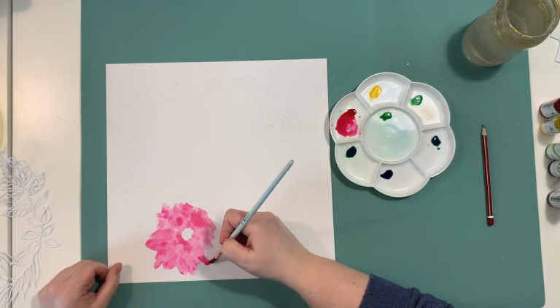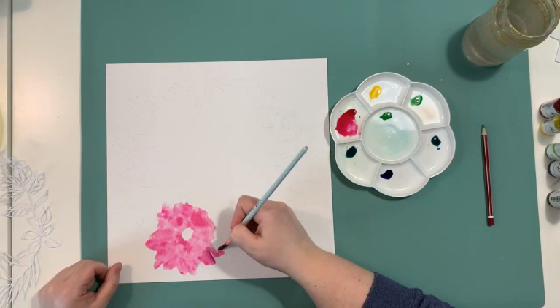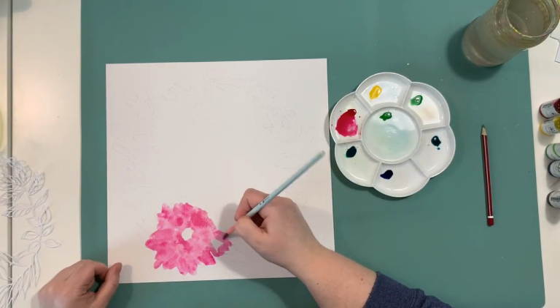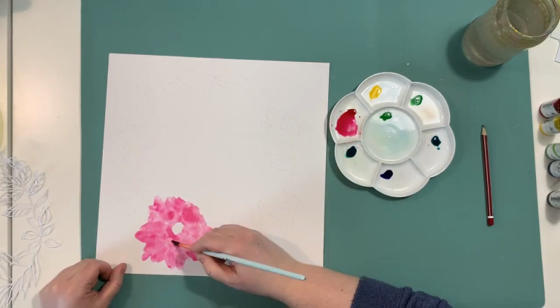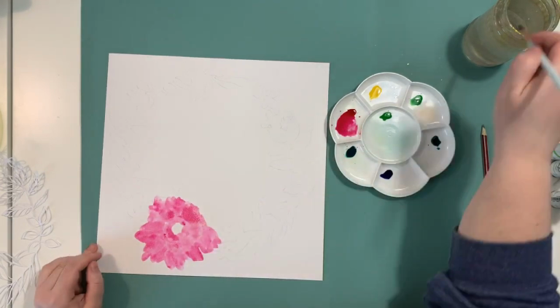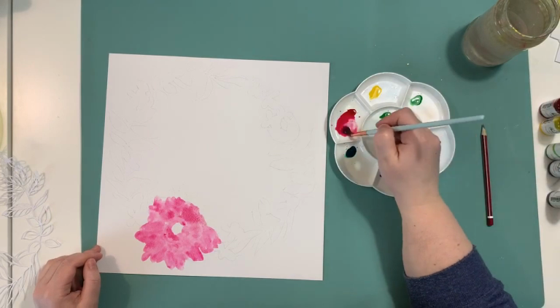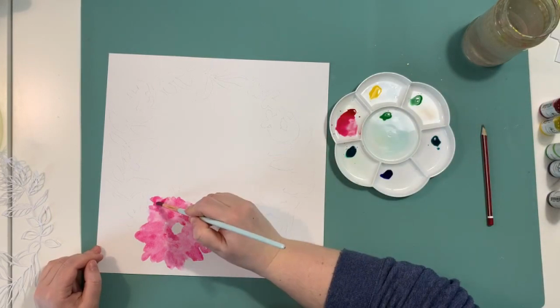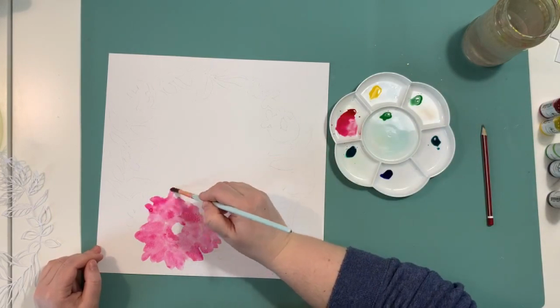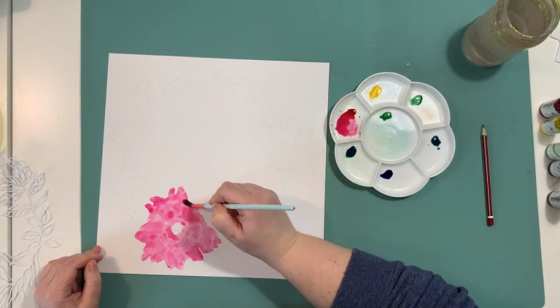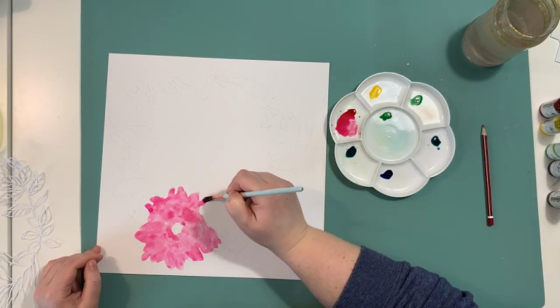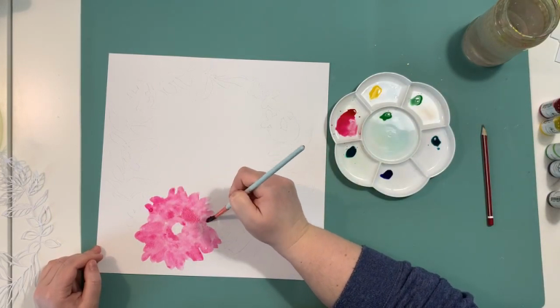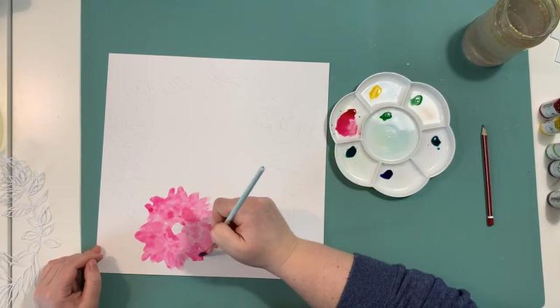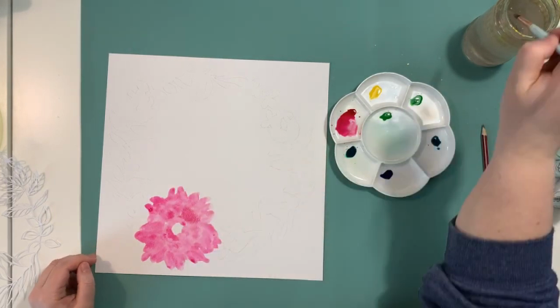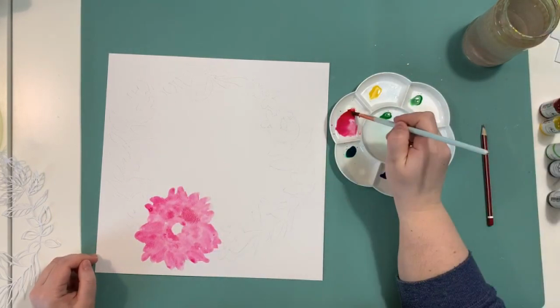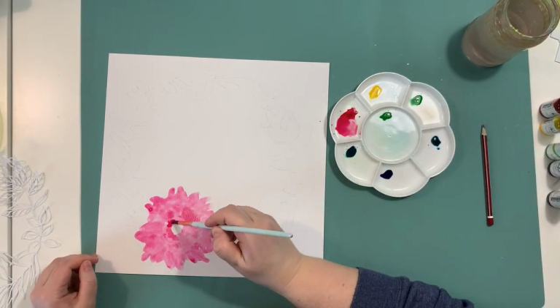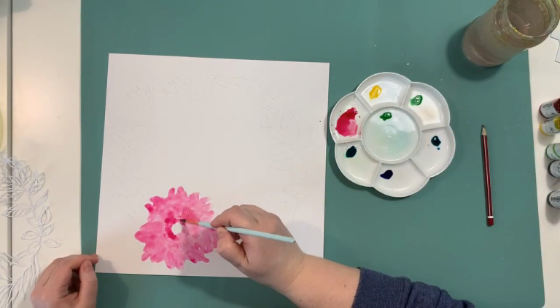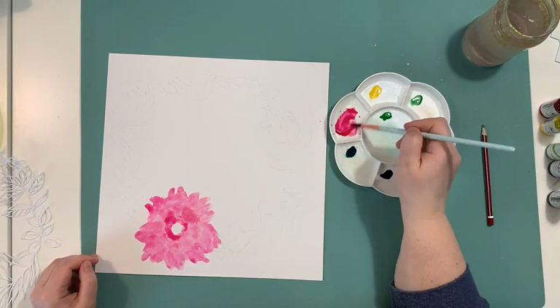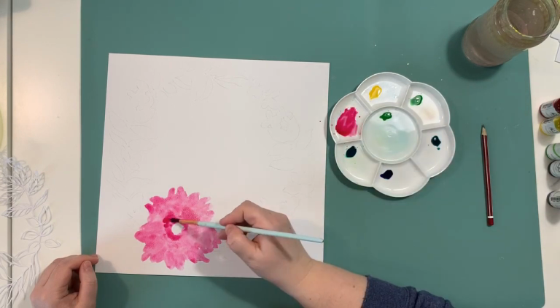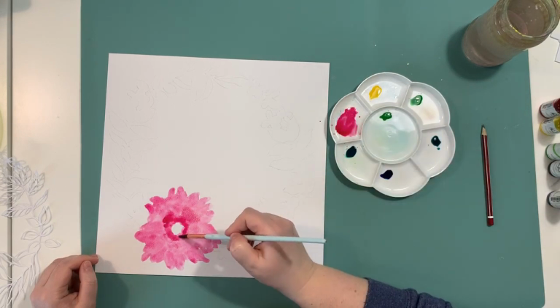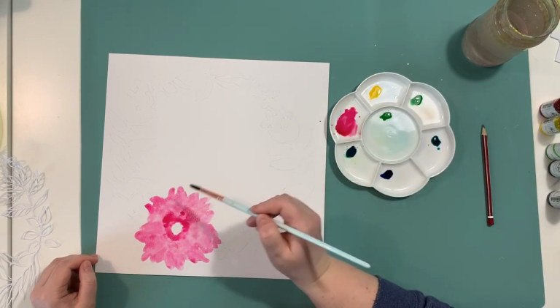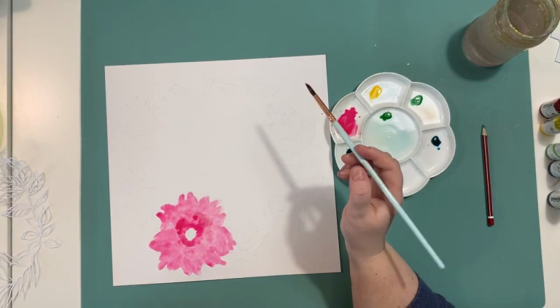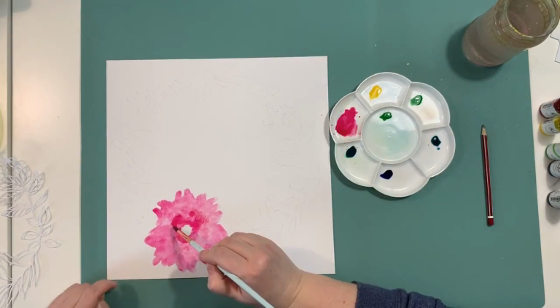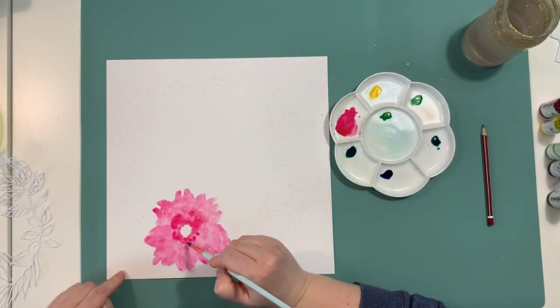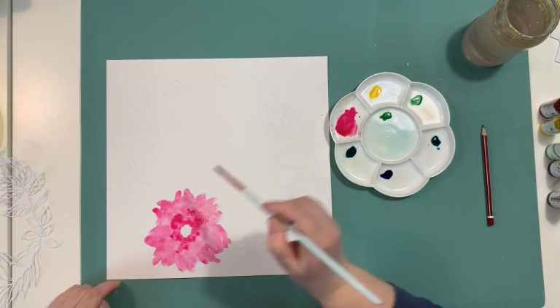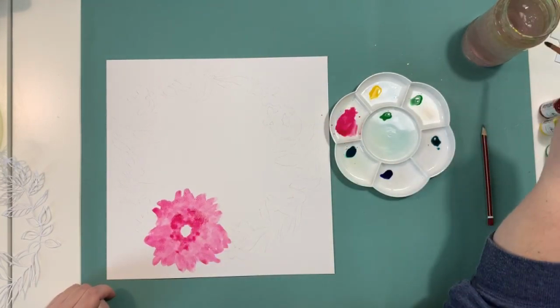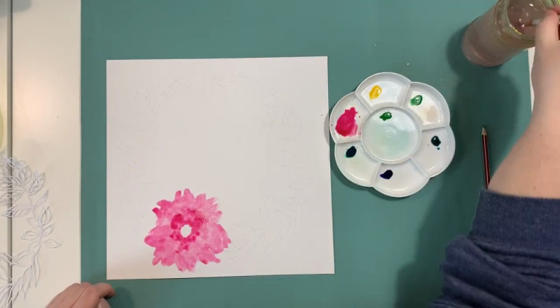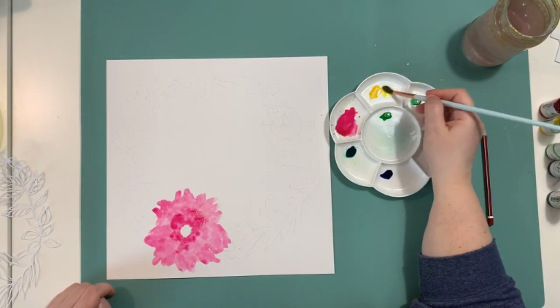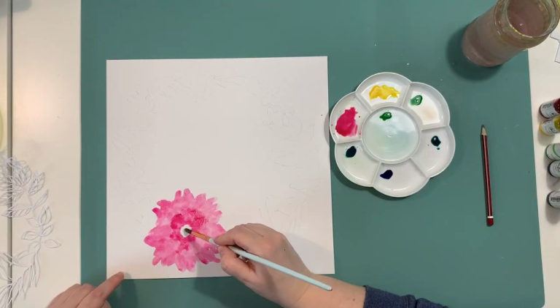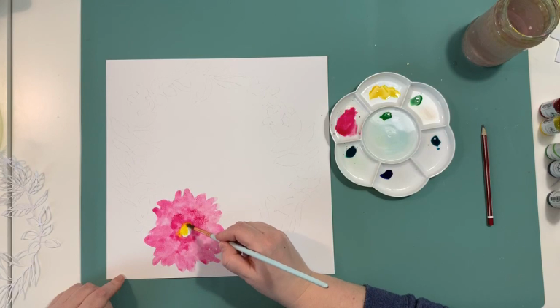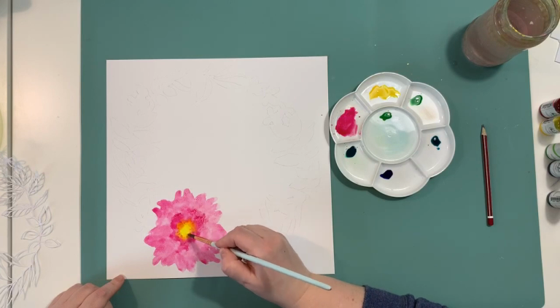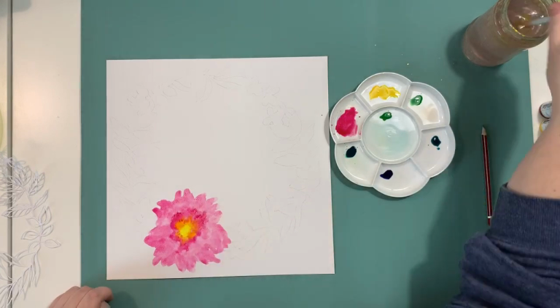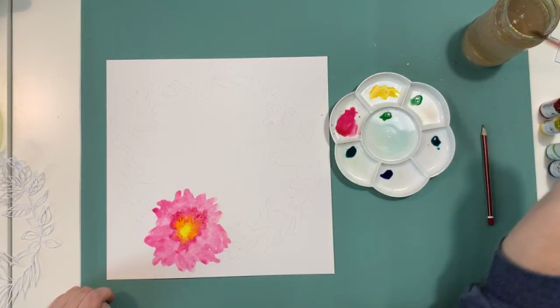Remember to use proper paper because regular cardstock won't work in this technique. You need a paper that can hold a lot of water and is forgiving when it comes to moisture. I'm starting with the pink color — I will list all the colors in the description box too.